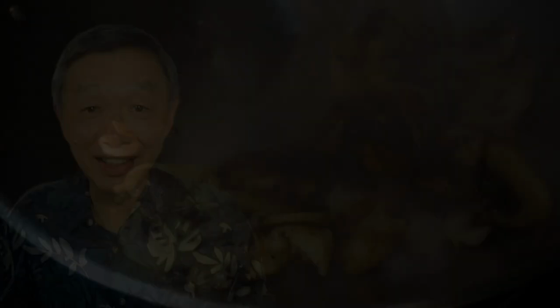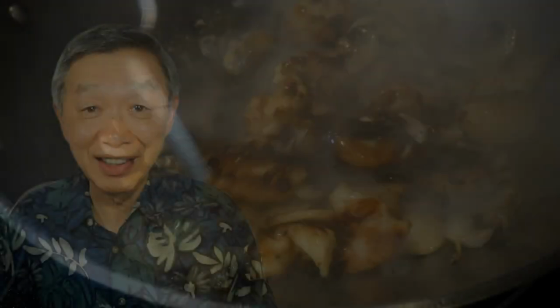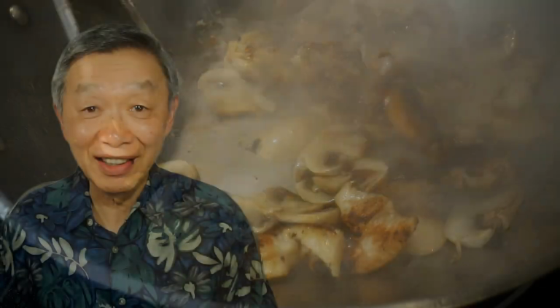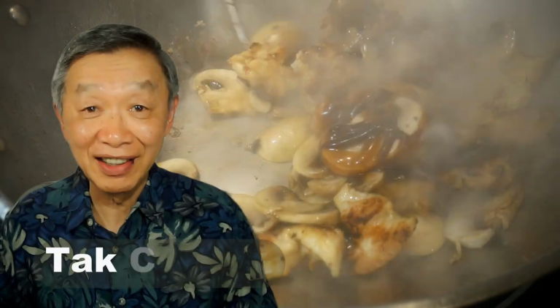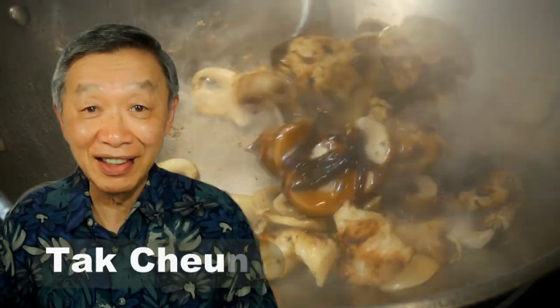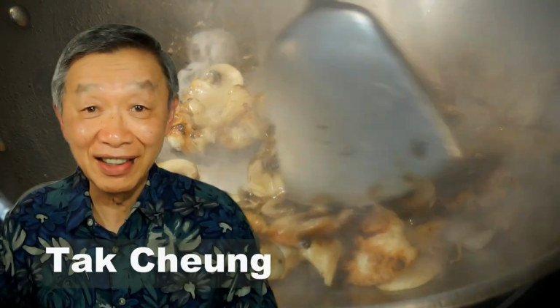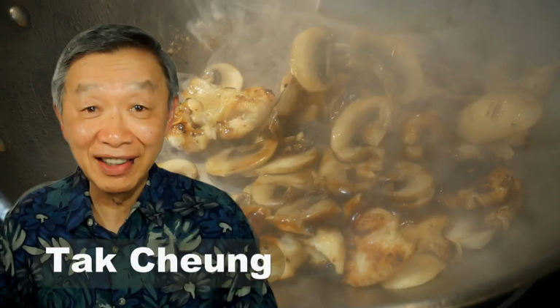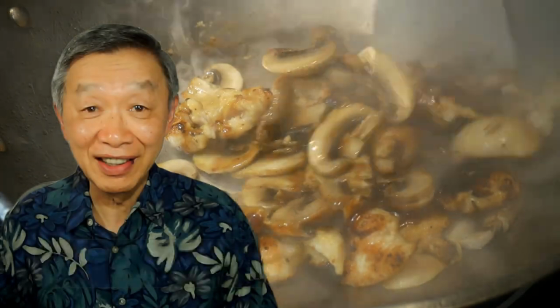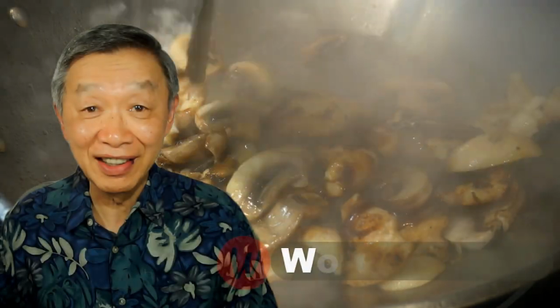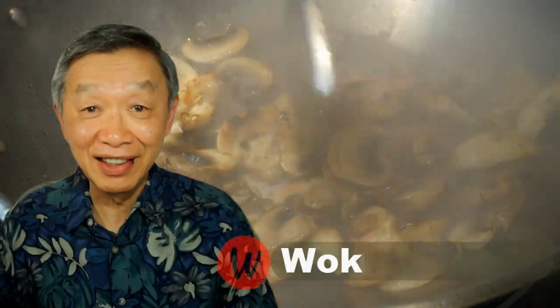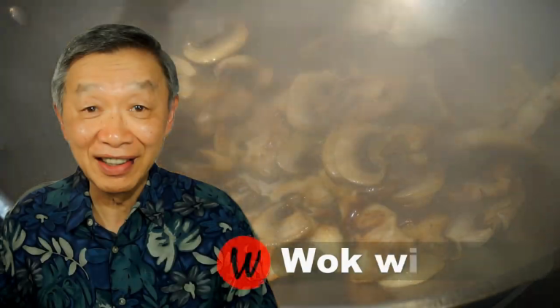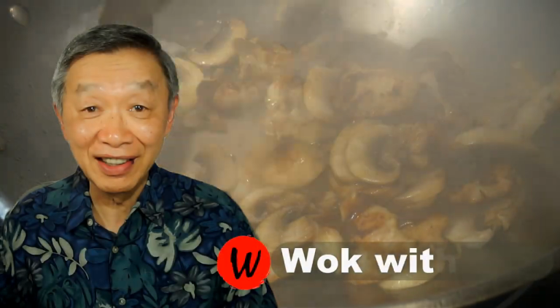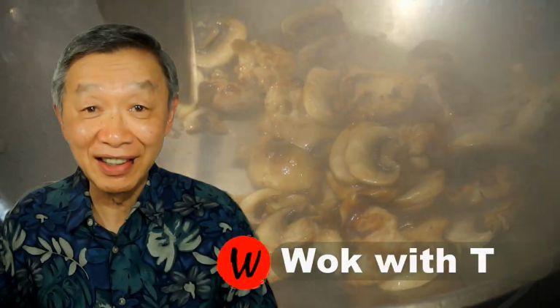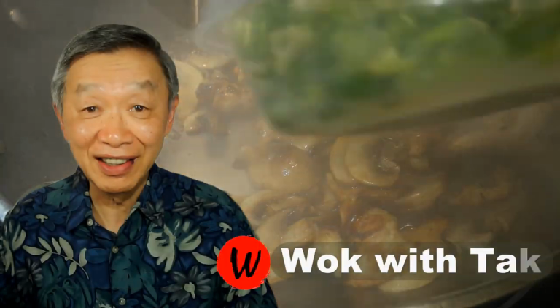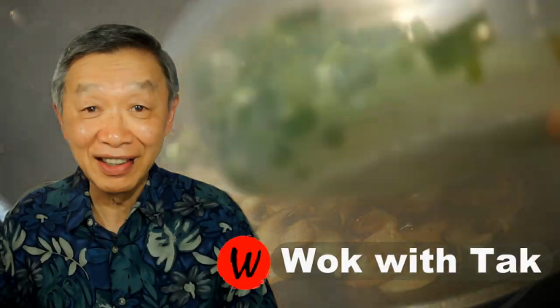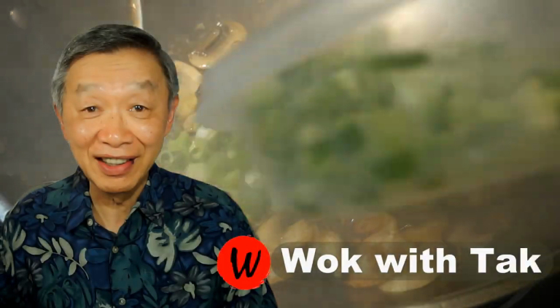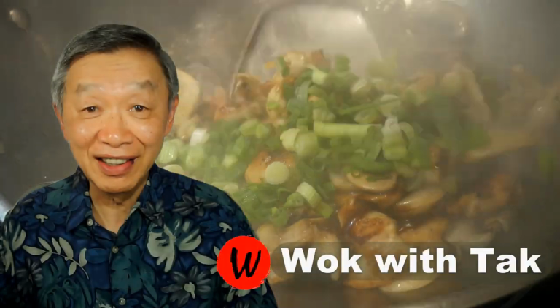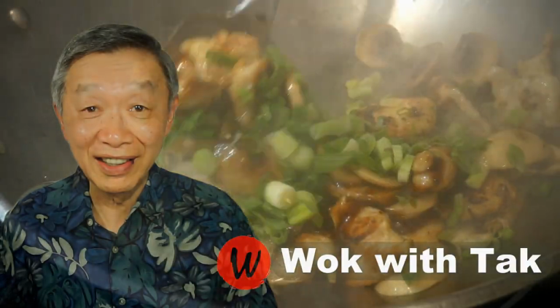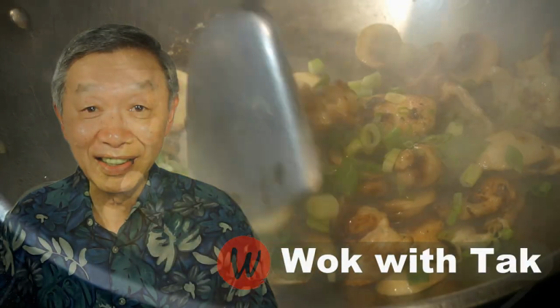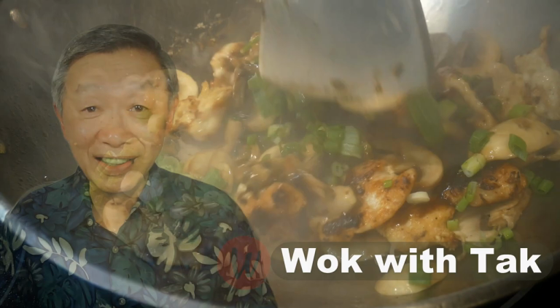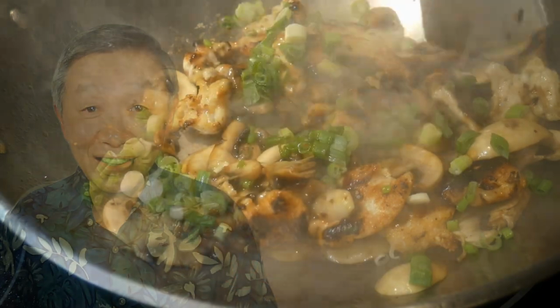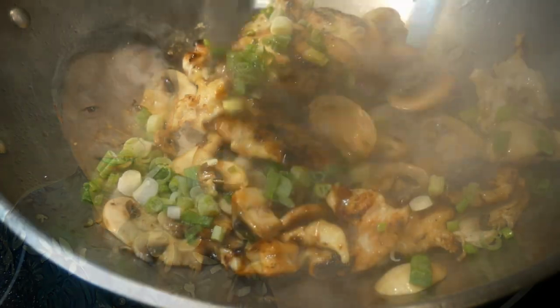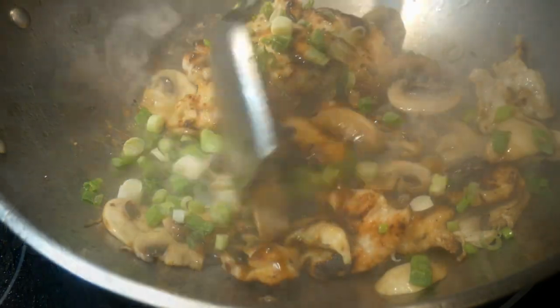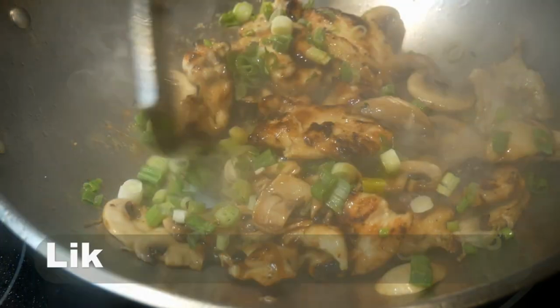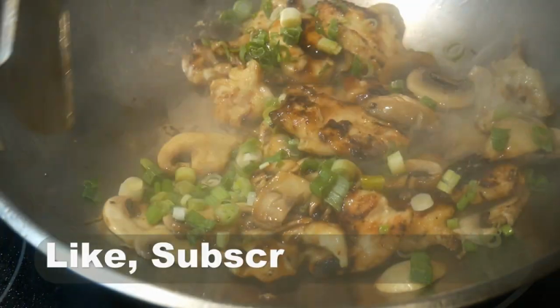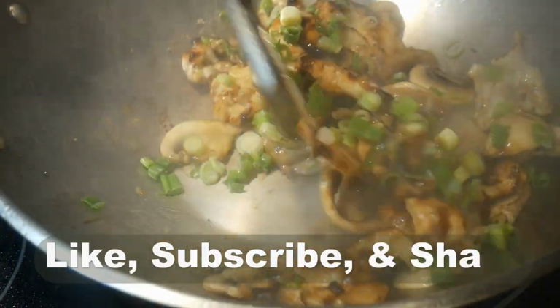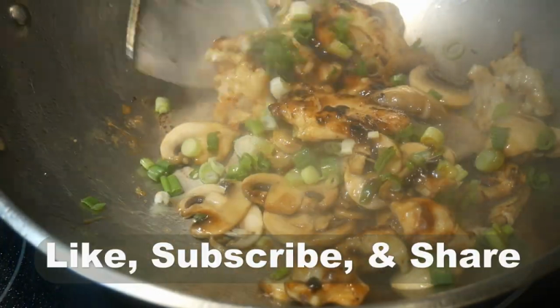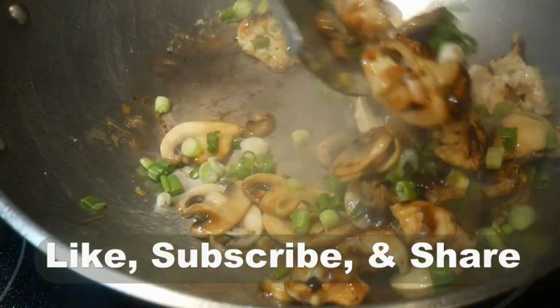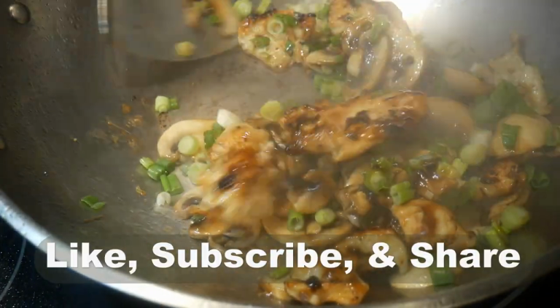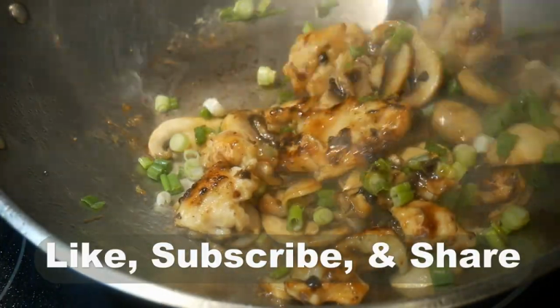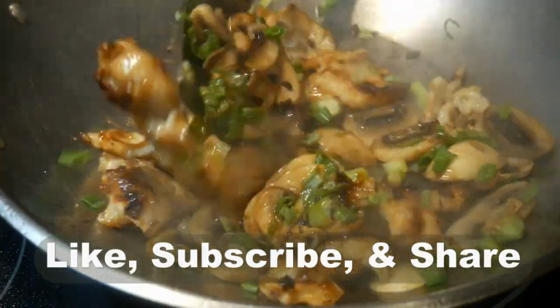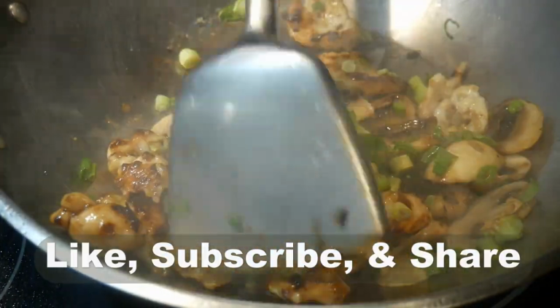Hello, this is Tak Chung from Walk with Tak. Welcome to my YouTube channel. If you enjoy this video, please like, subscribe and share.